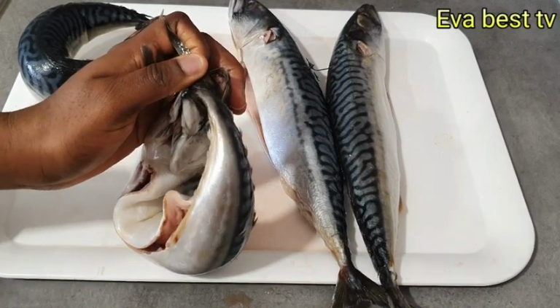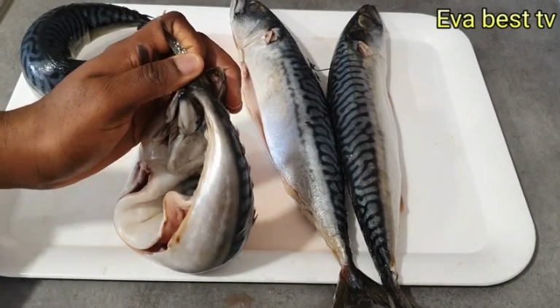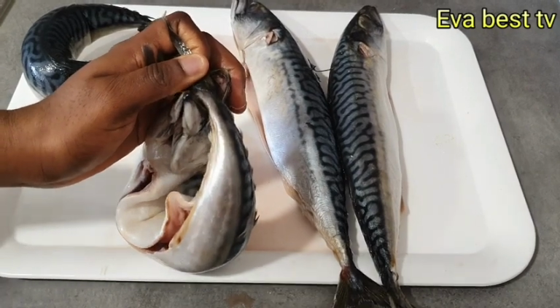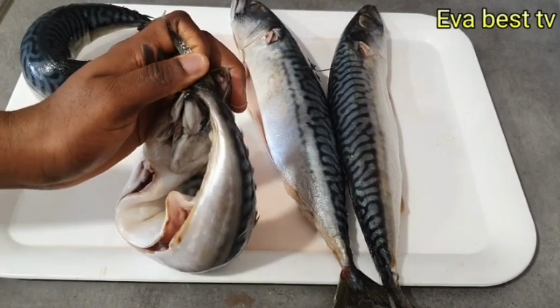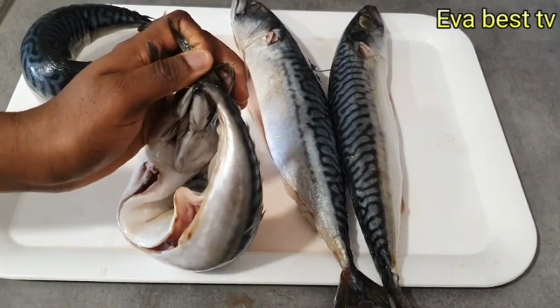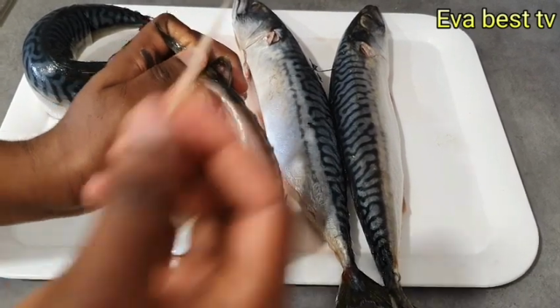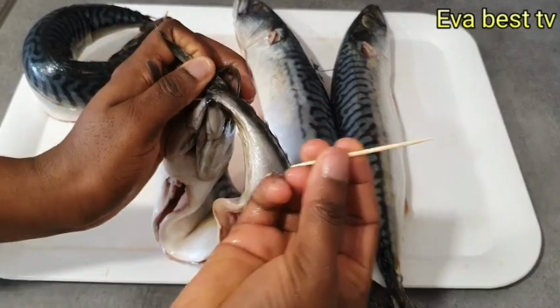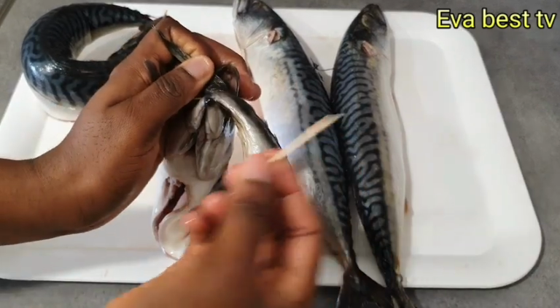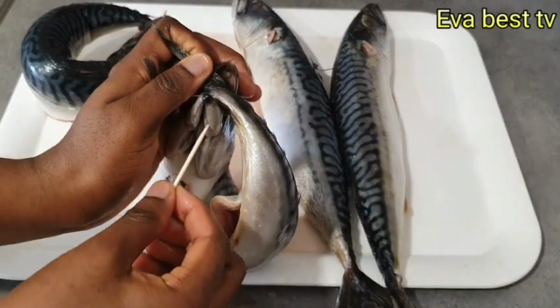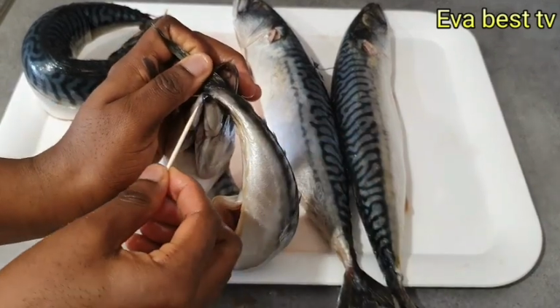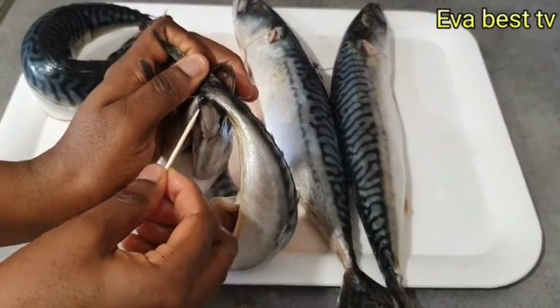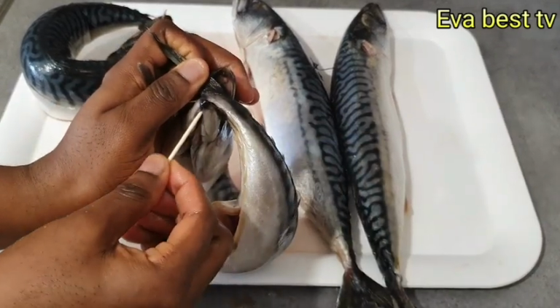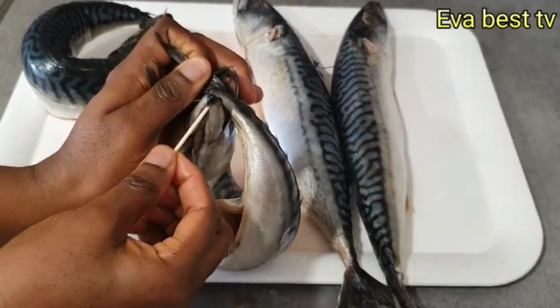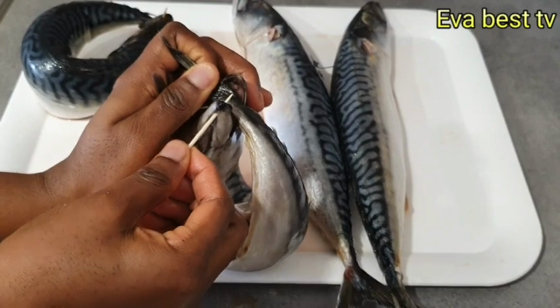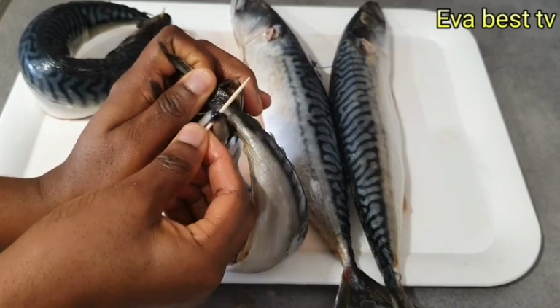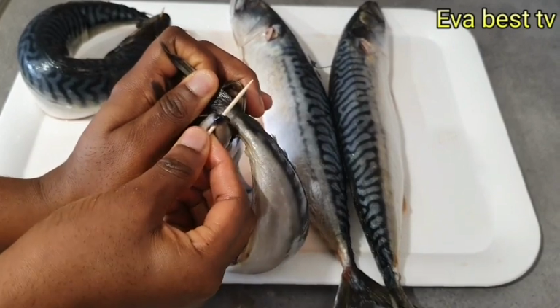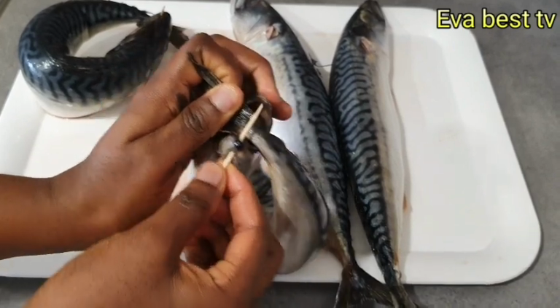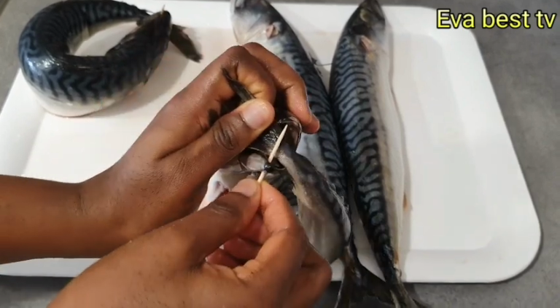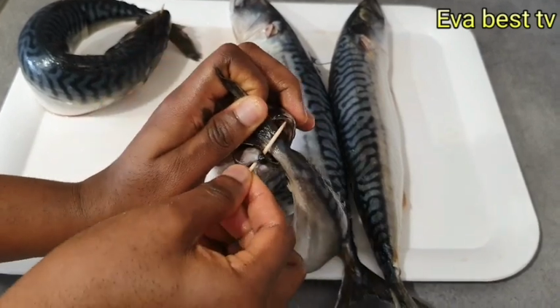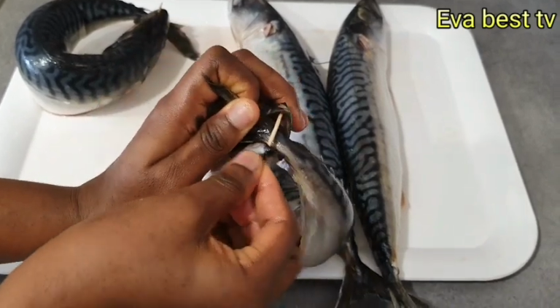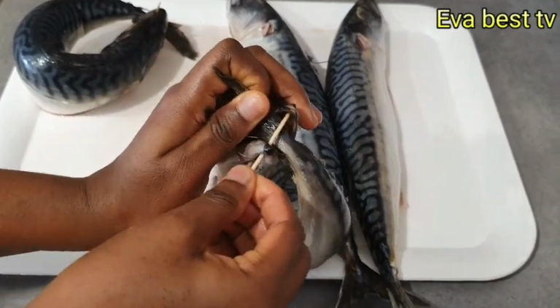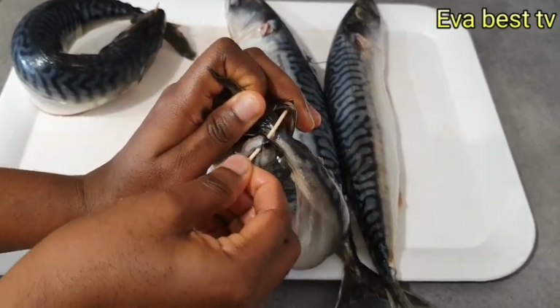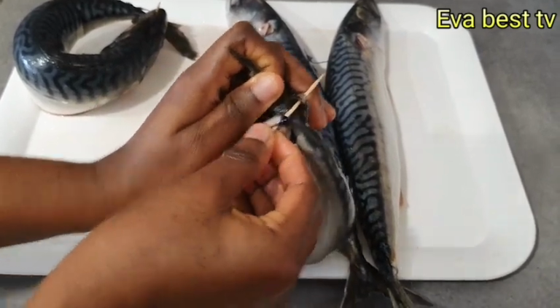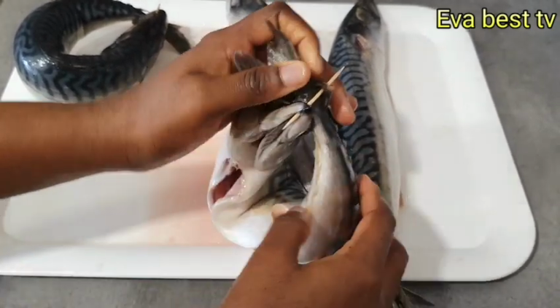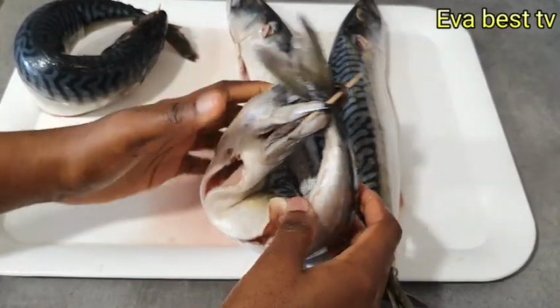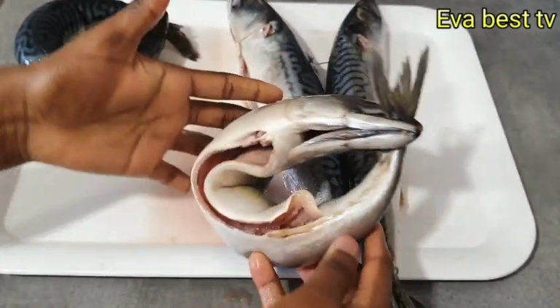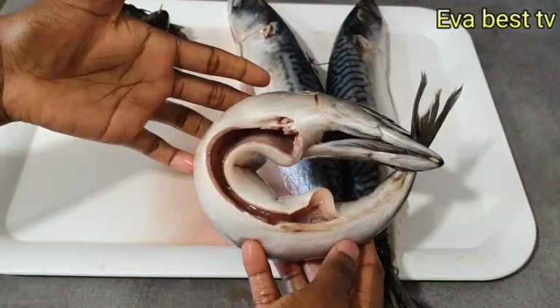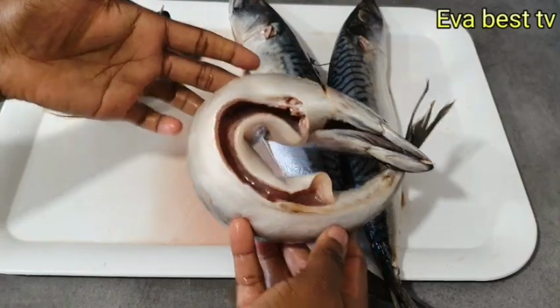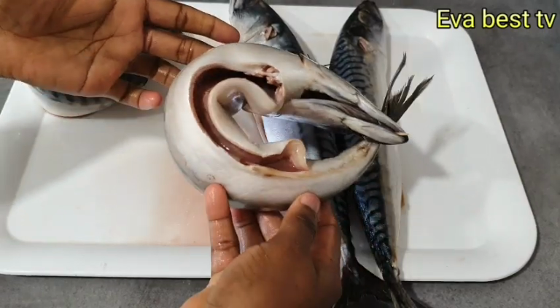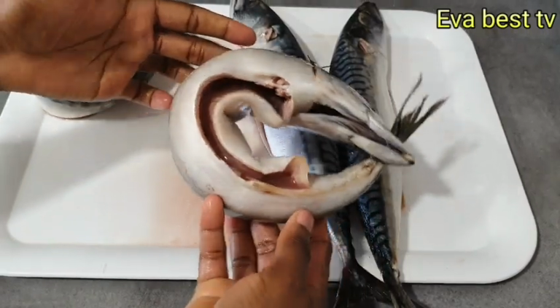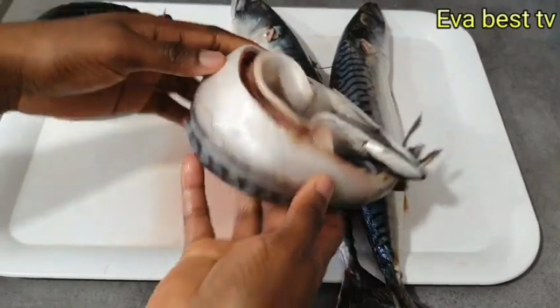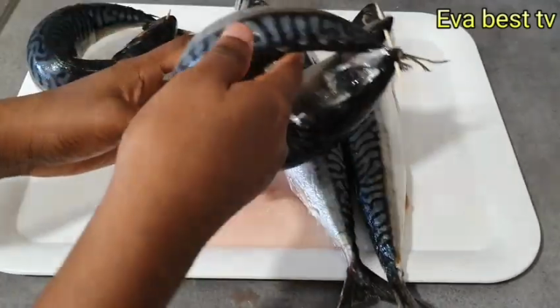pinch it from the nose and through the mouth like so.